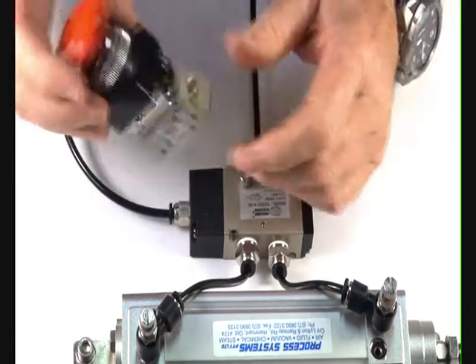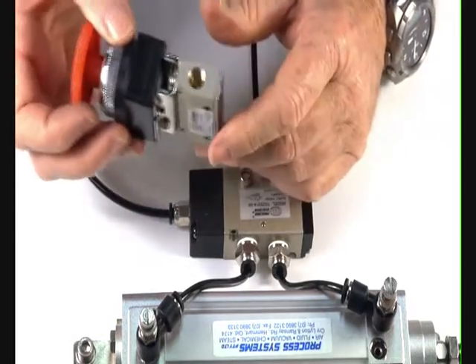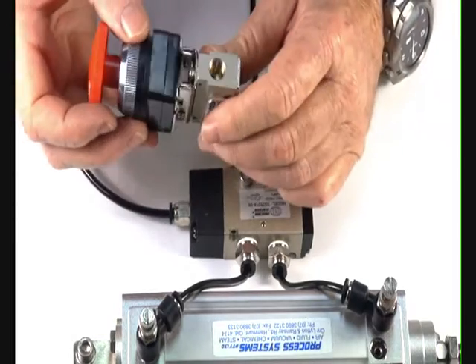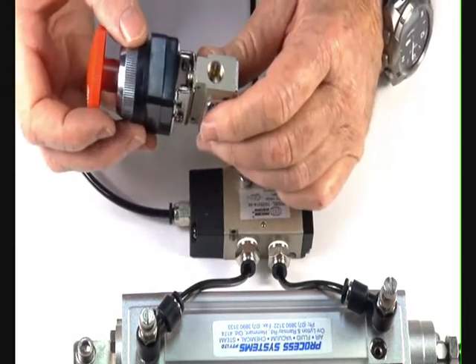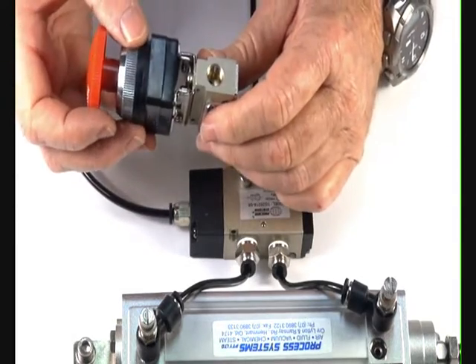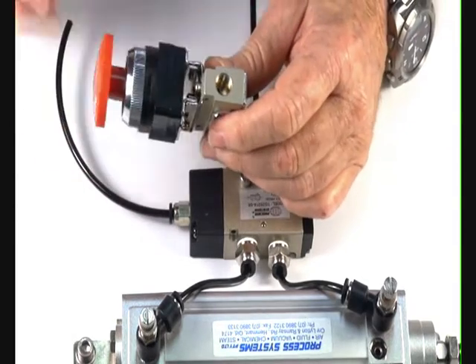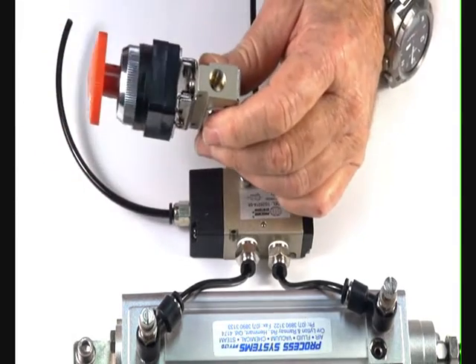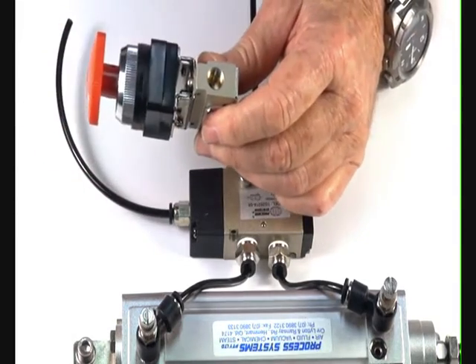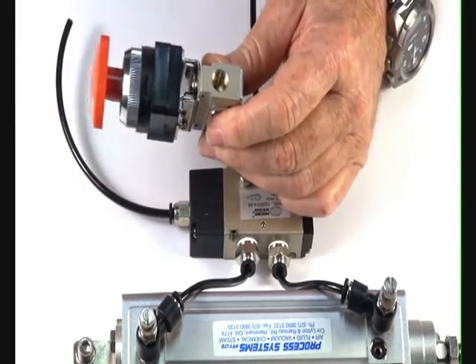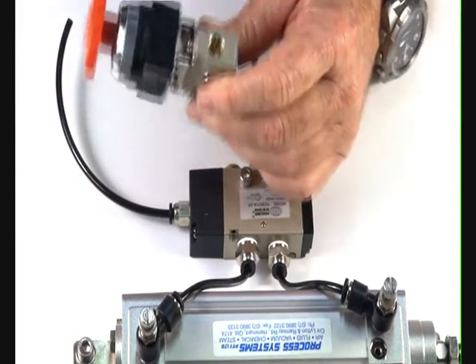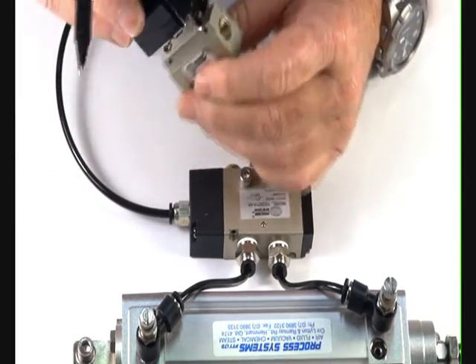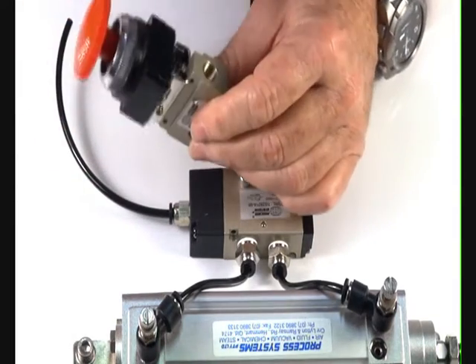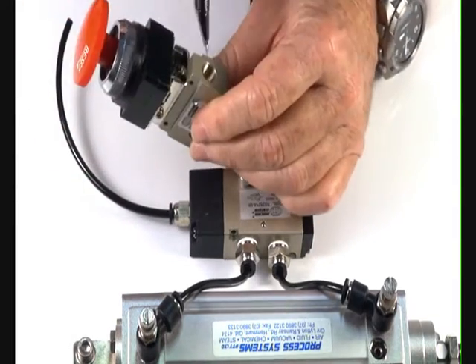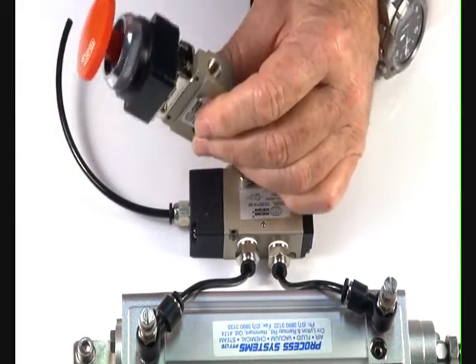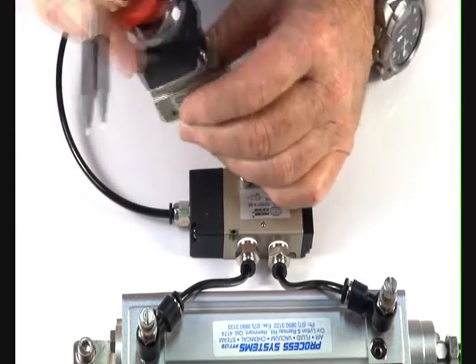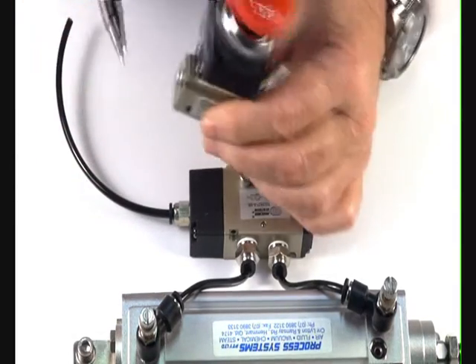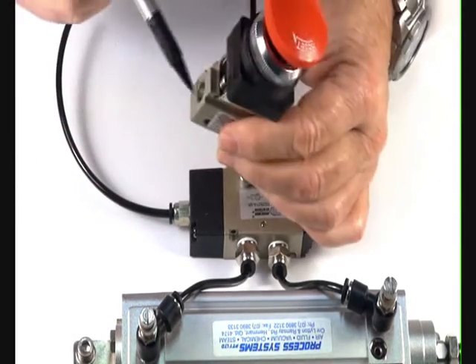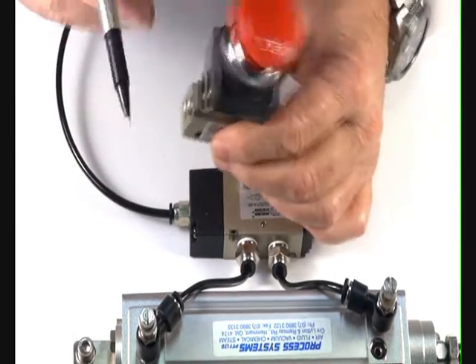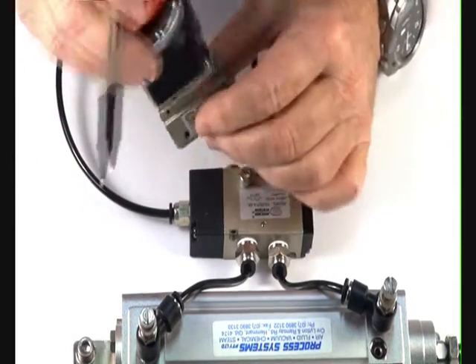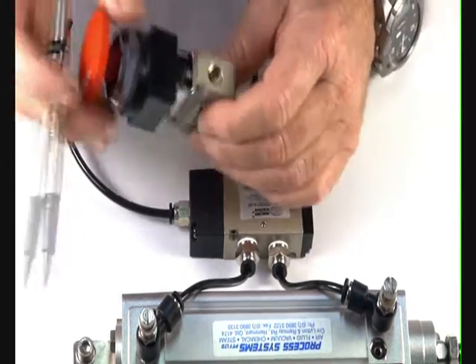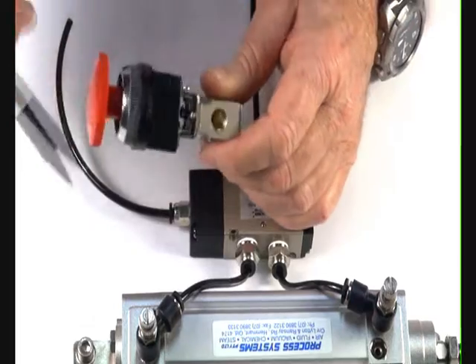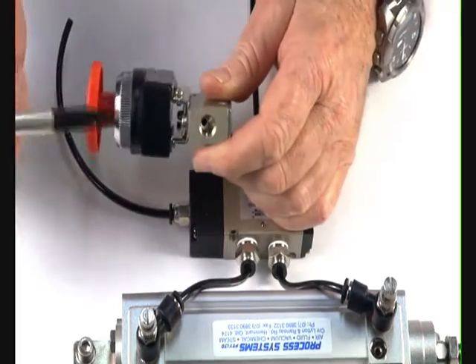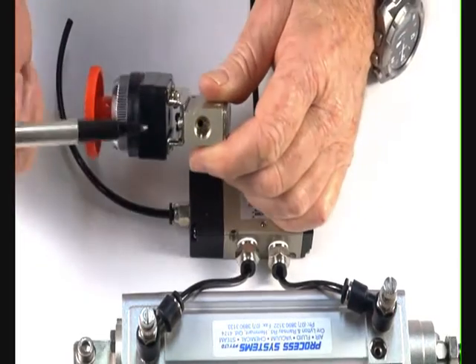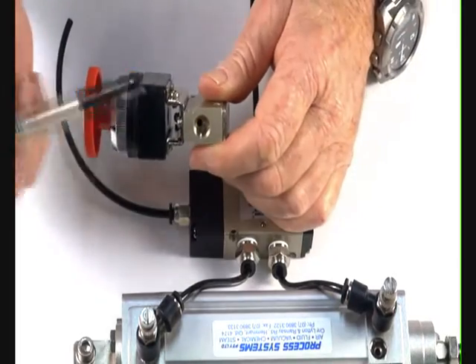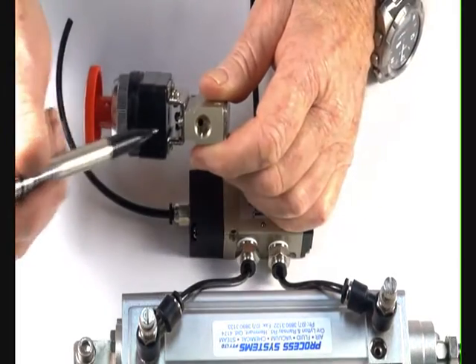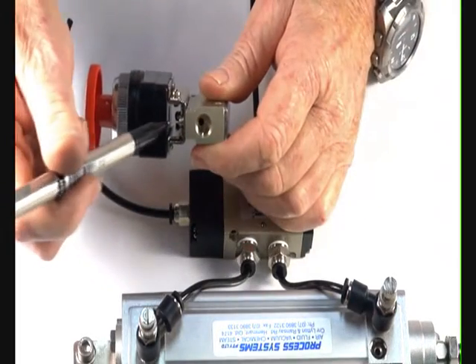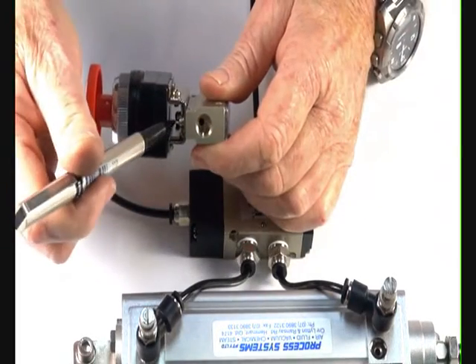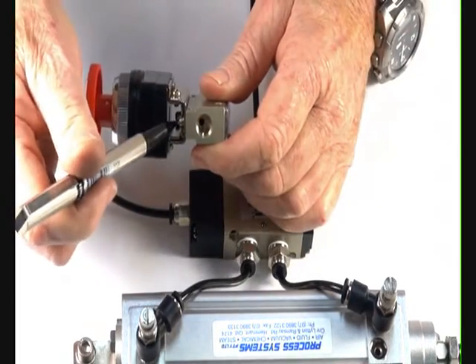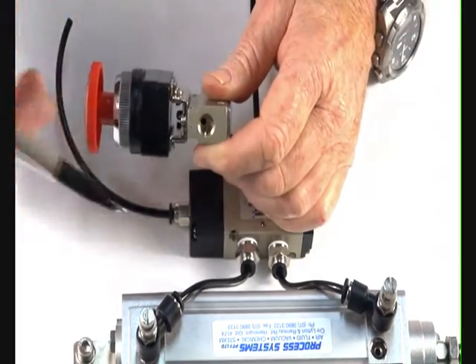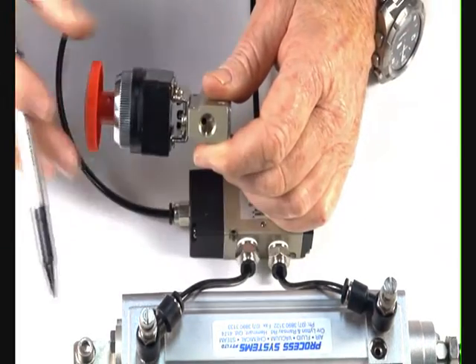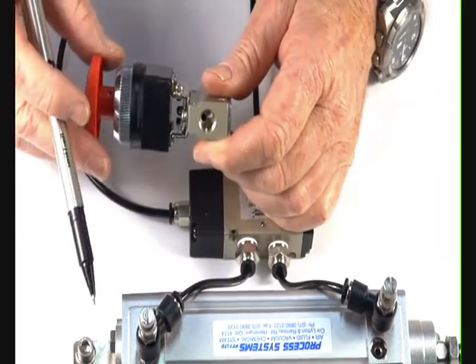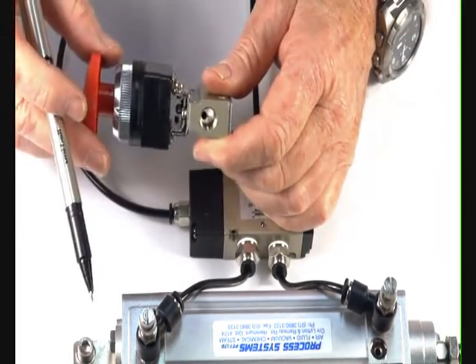The one-eighth is a 3-2 normally closed. It has an inlet port, an outlet port, and the exhaust port comes up through the stem of the valve.